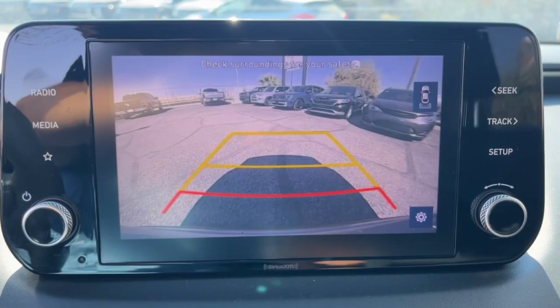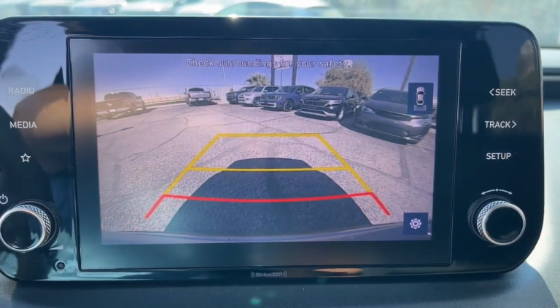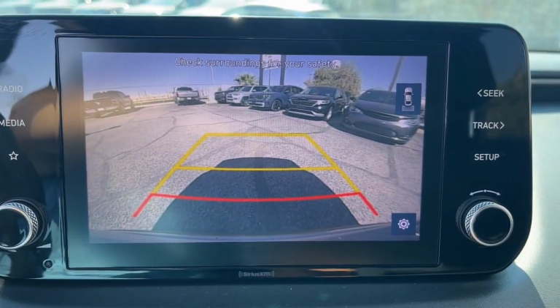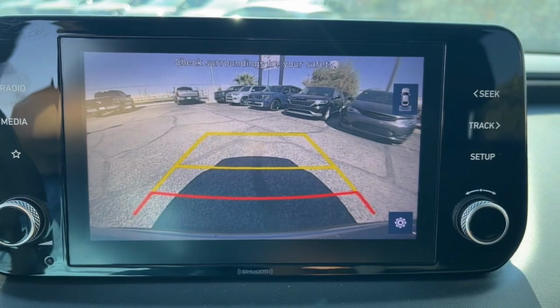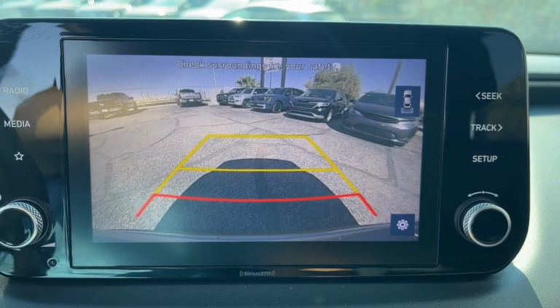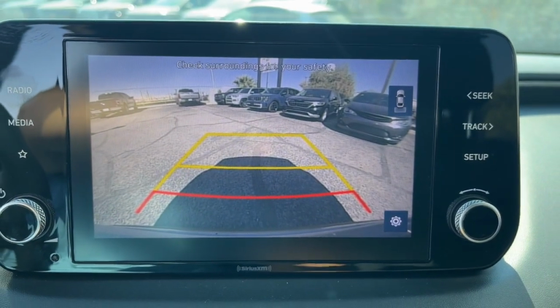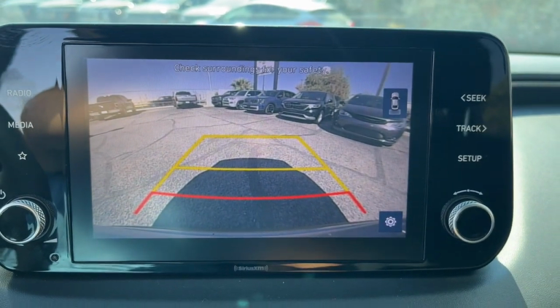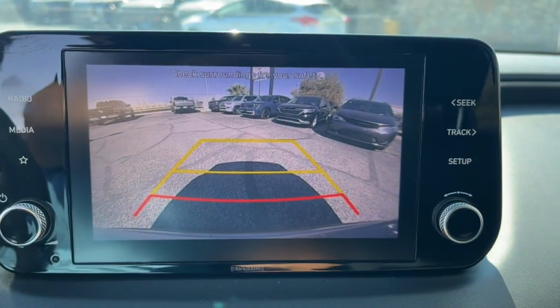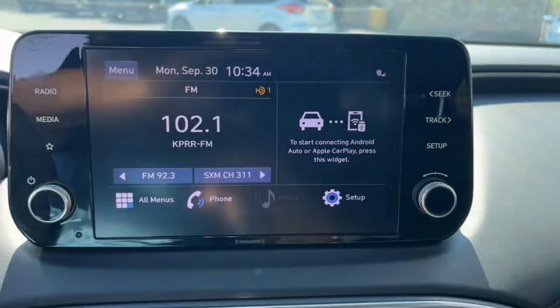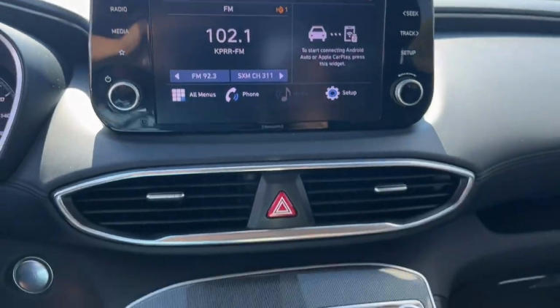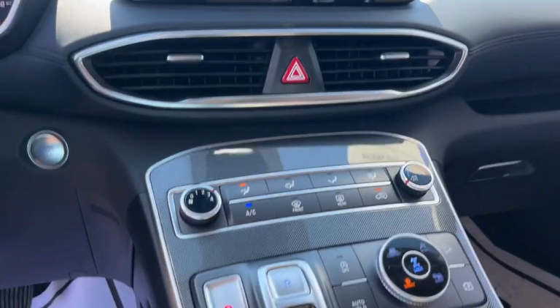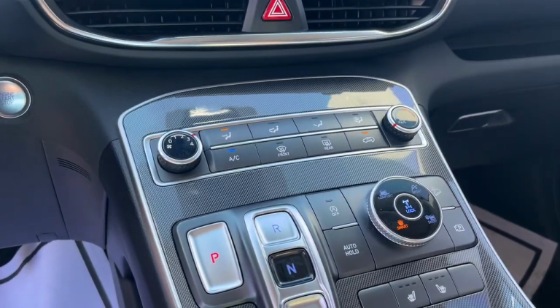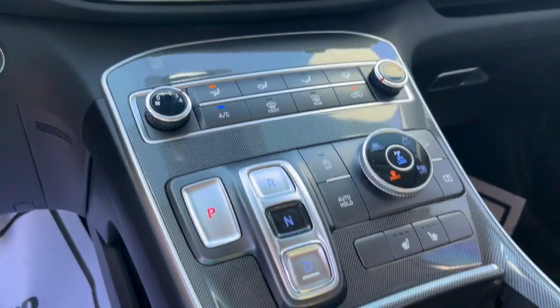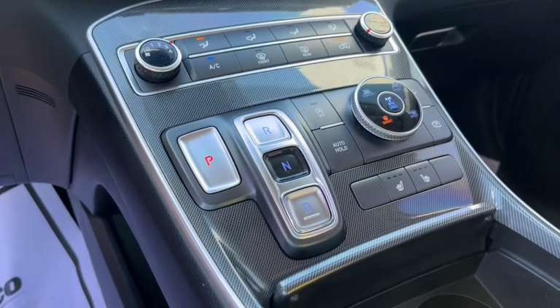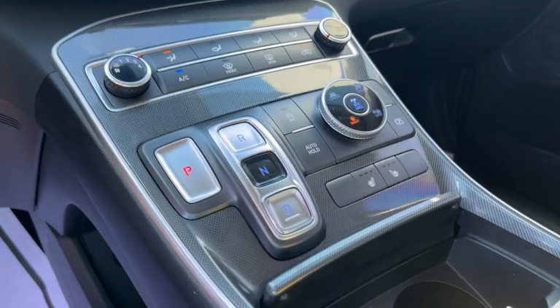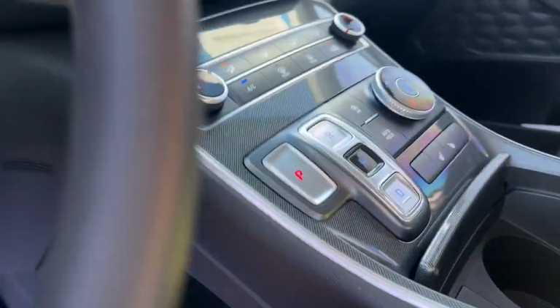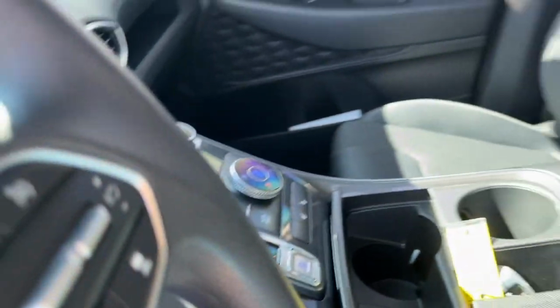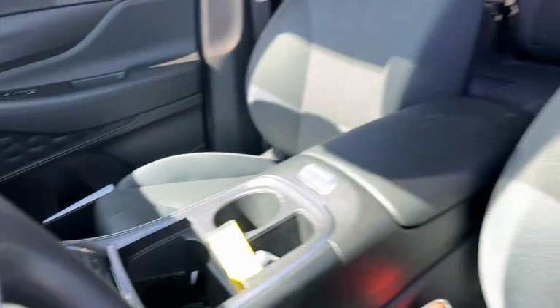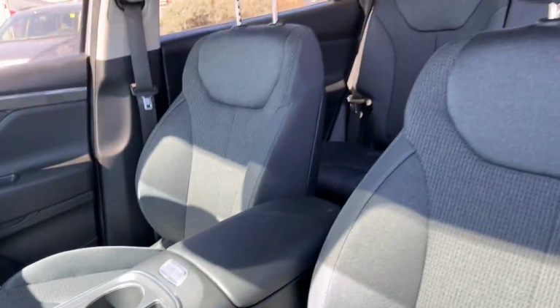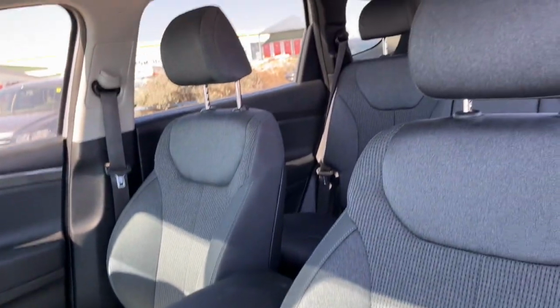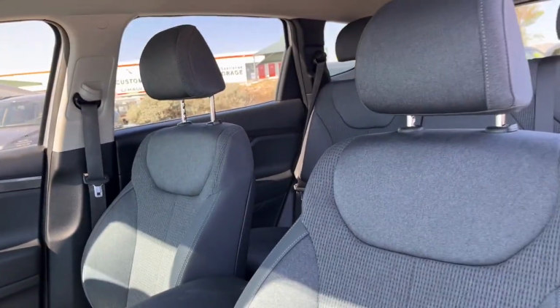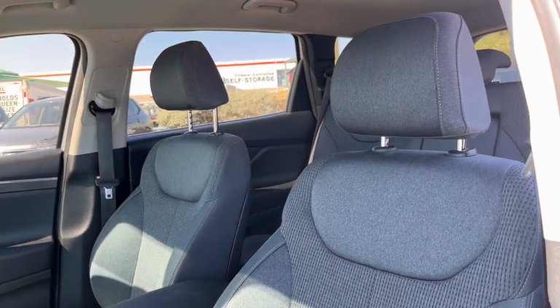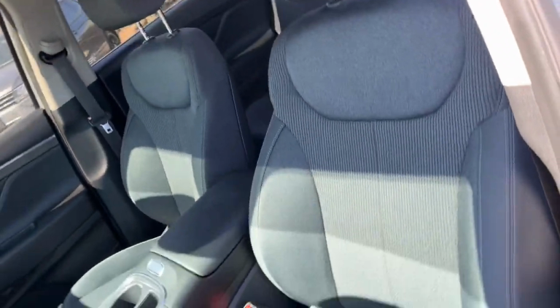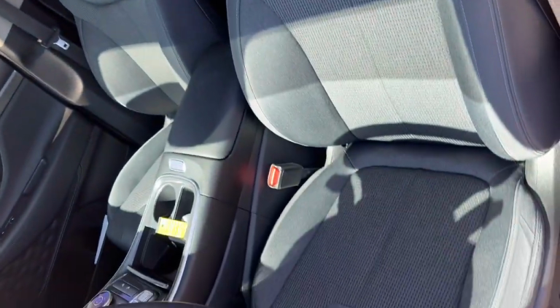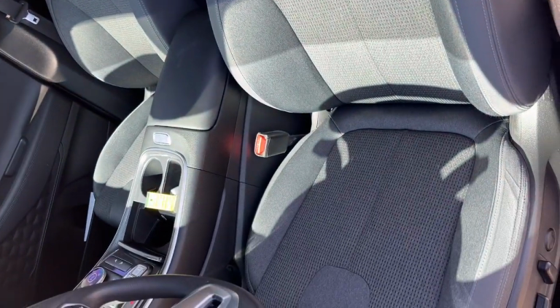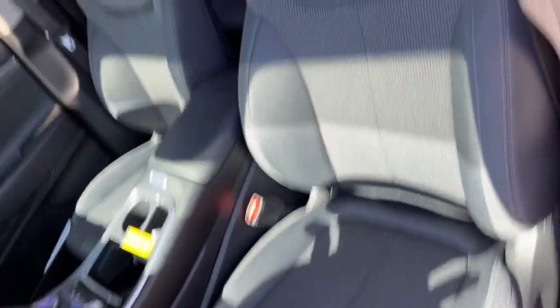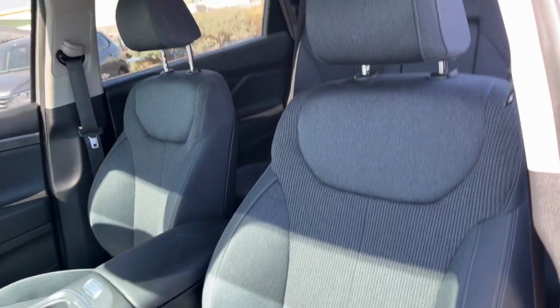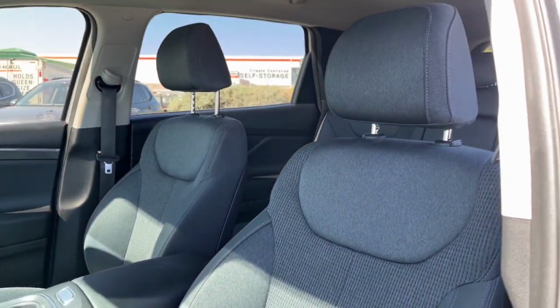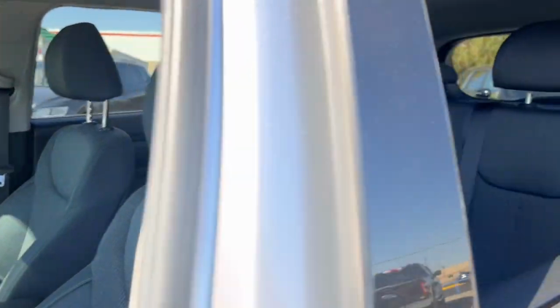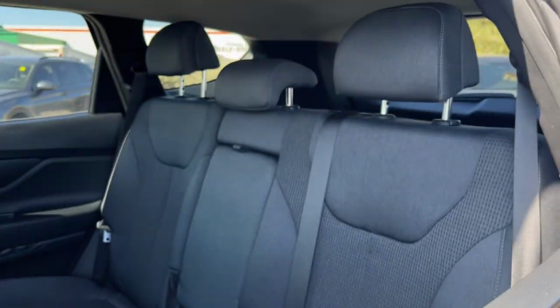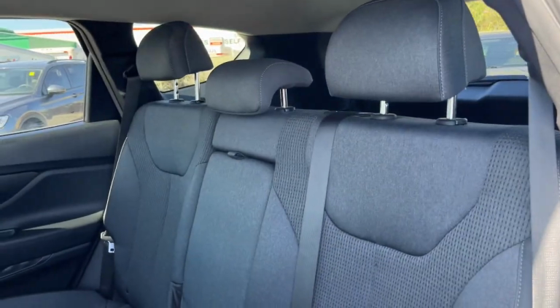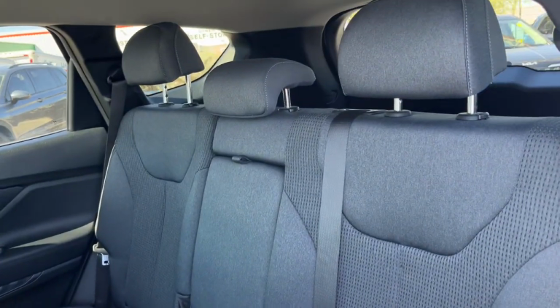Apple CarPlay and/or Android Auto, keyless entry, heated mirrors, backup camera, steering wheel audio controls, aluminum wheels, electronic stability control, alarm, Bluetooth, power driver's seat.